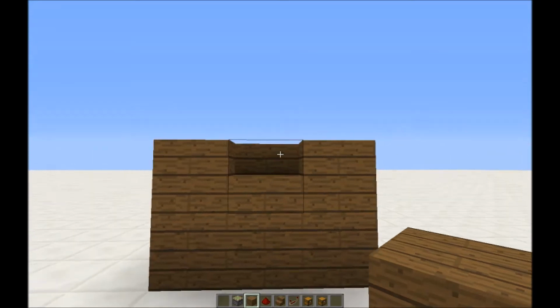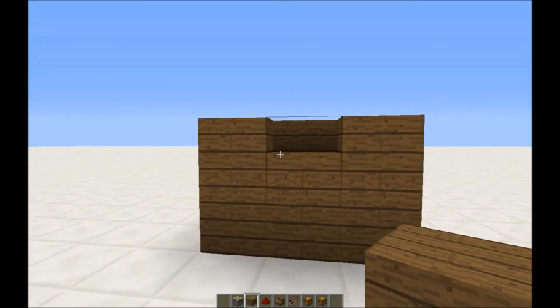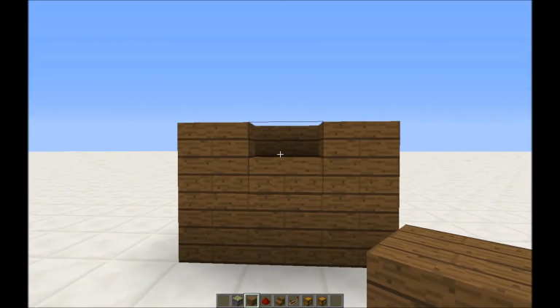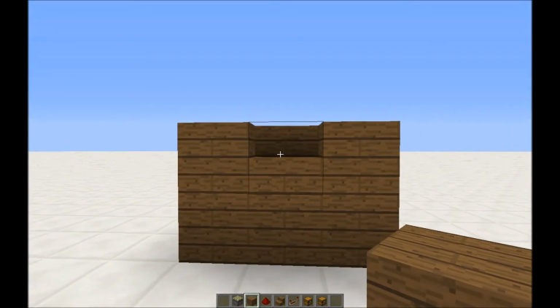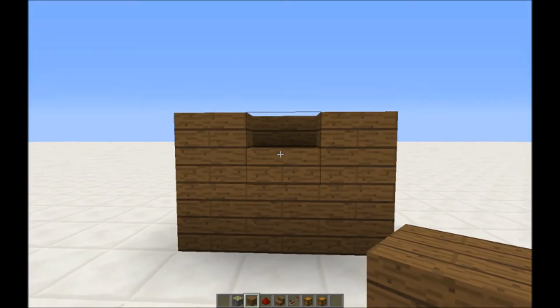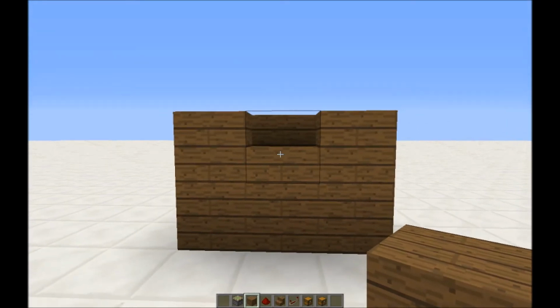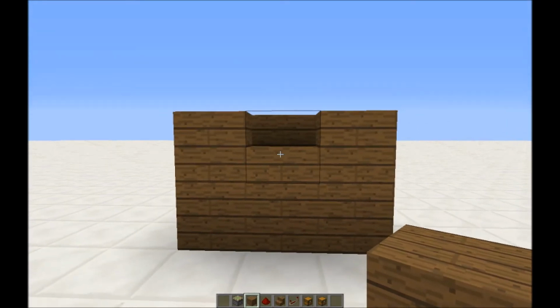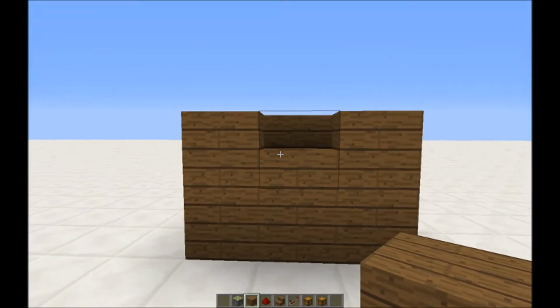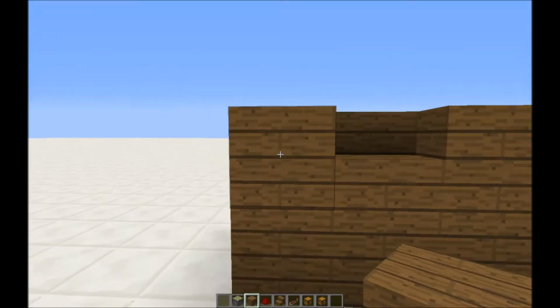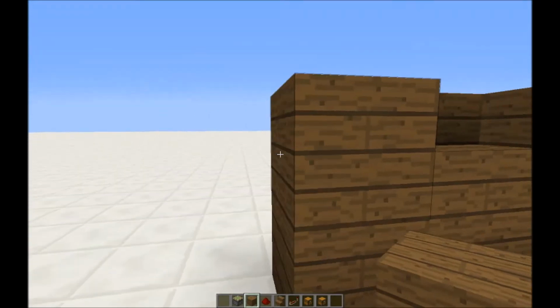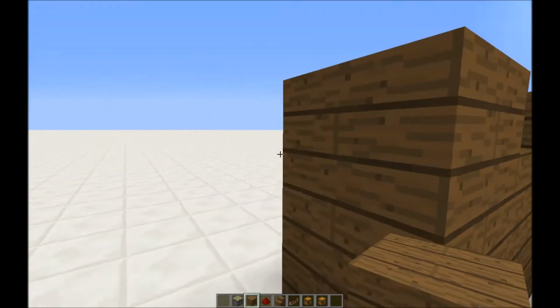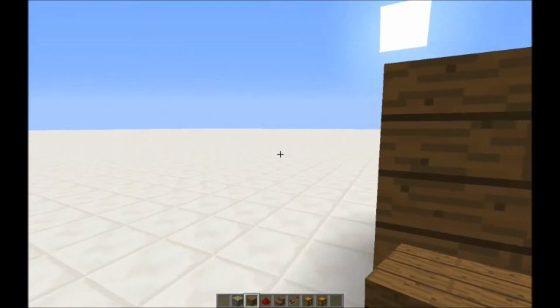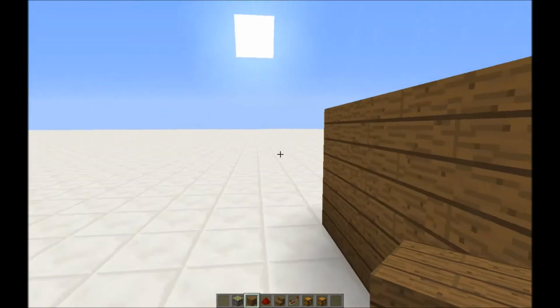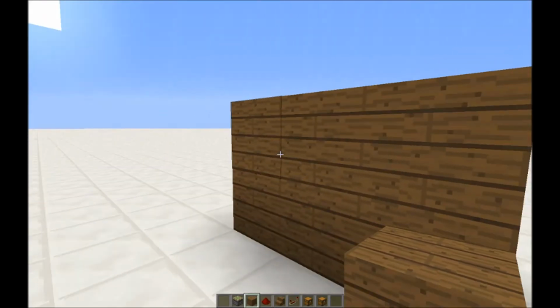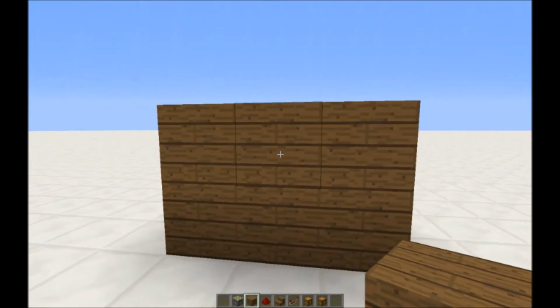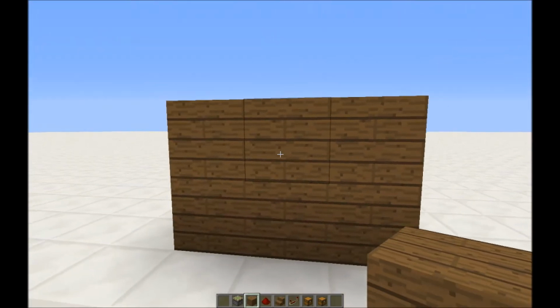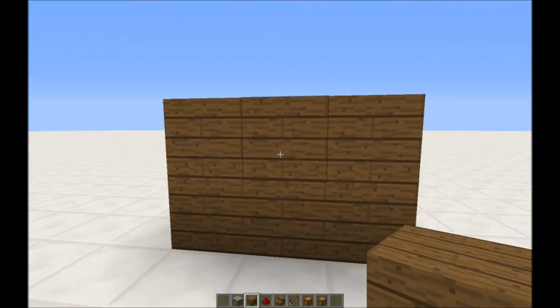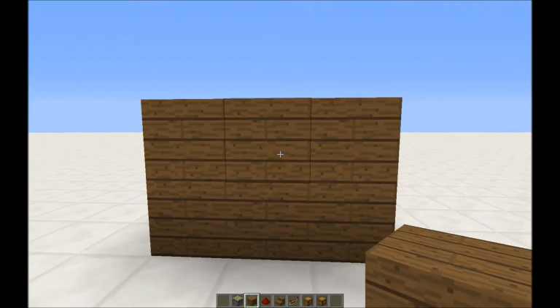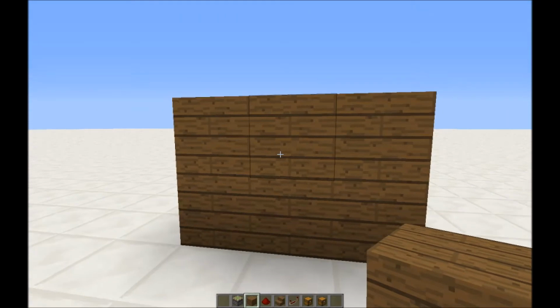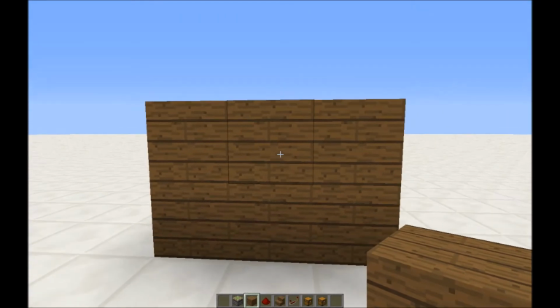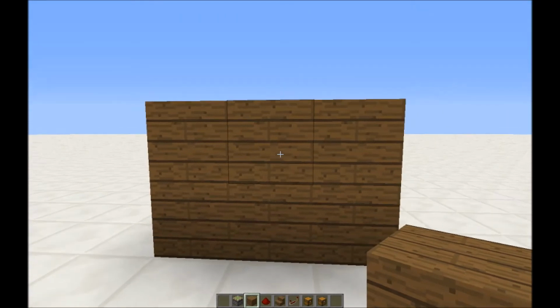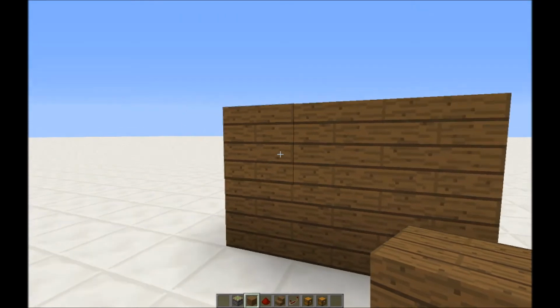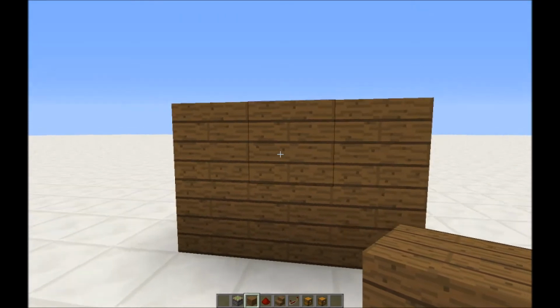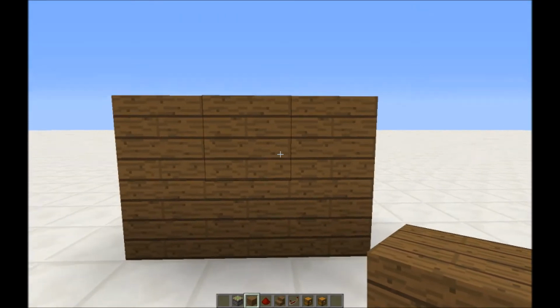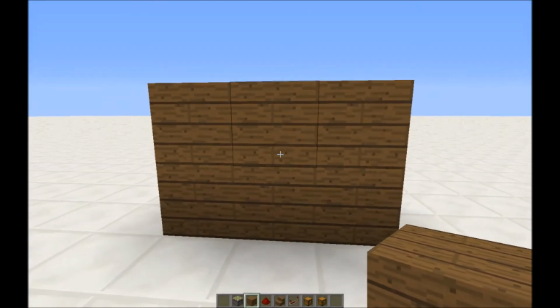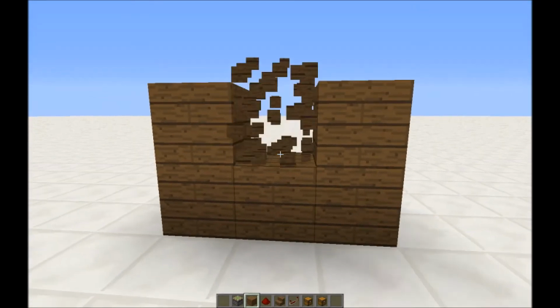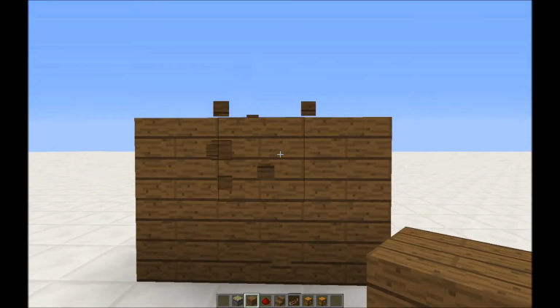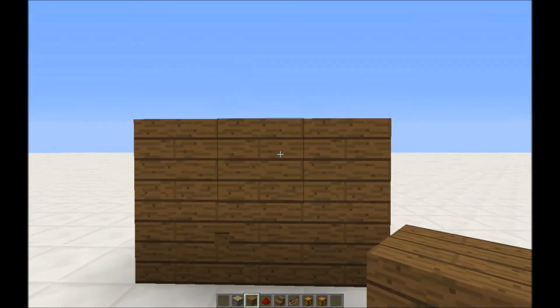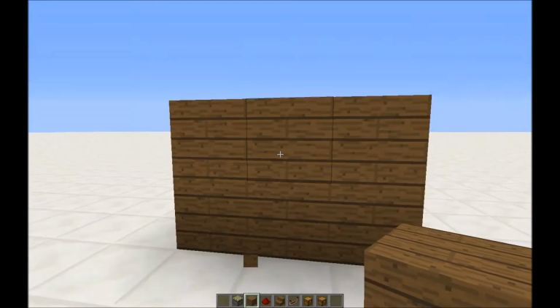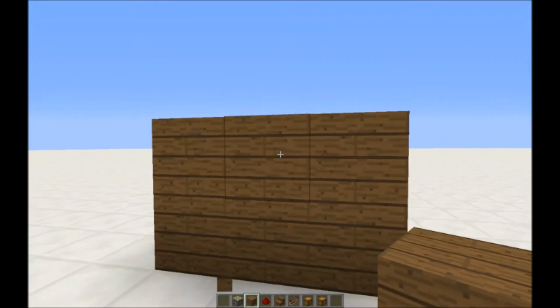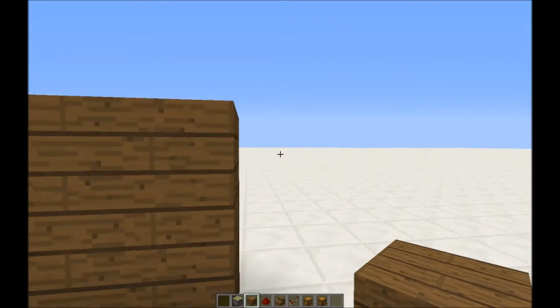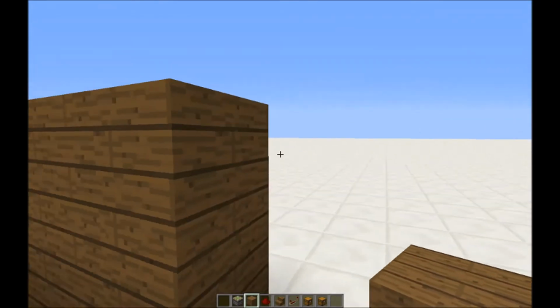First of all, I started off with a wall. As you can see, in the middle there's a stair block, but from behind it just looks like any ordinary wall, as if there's just a normal plank there.